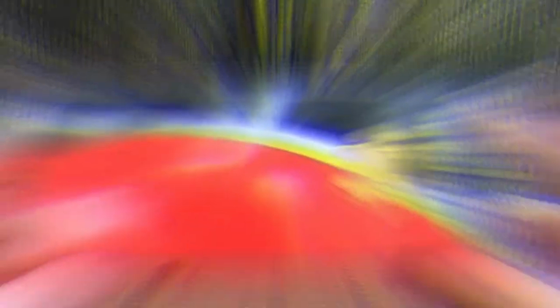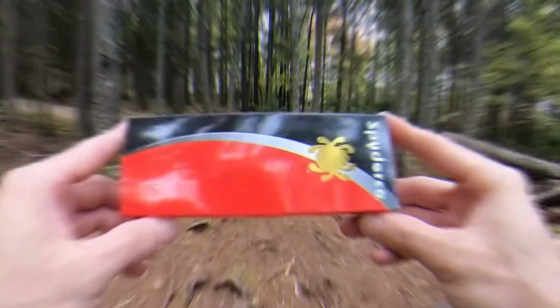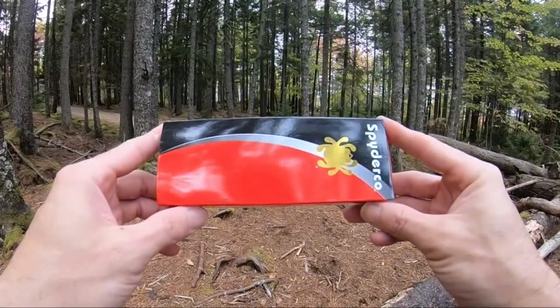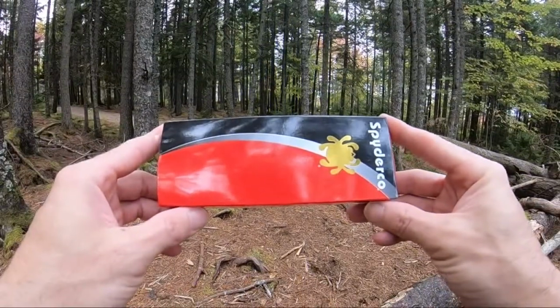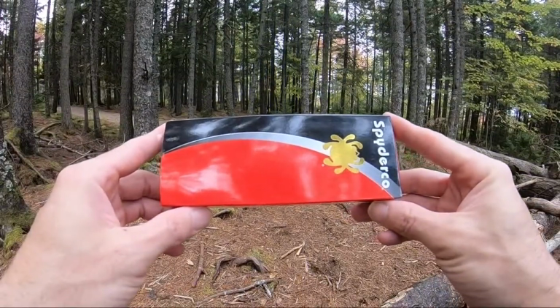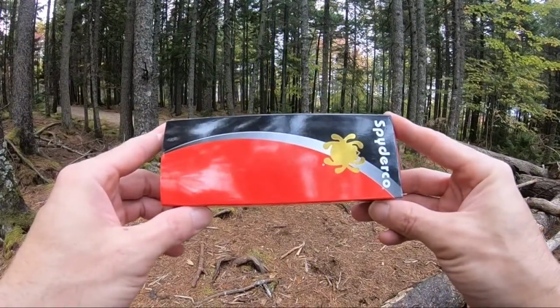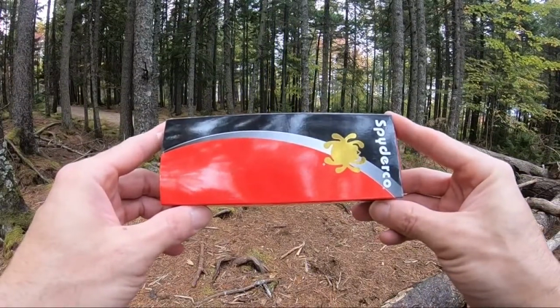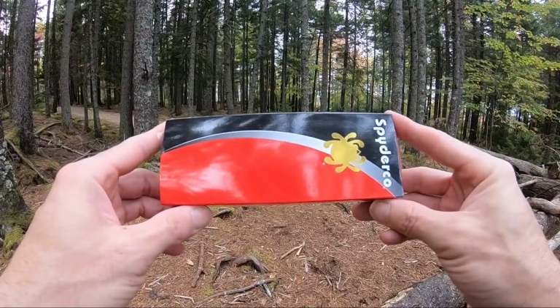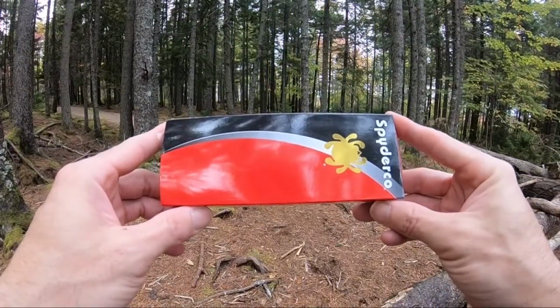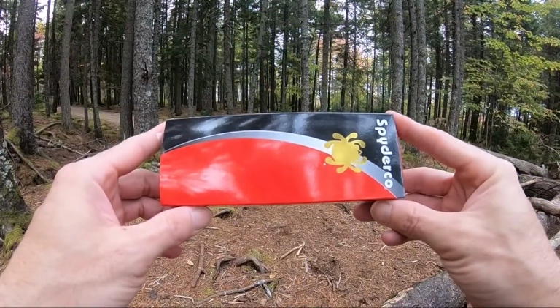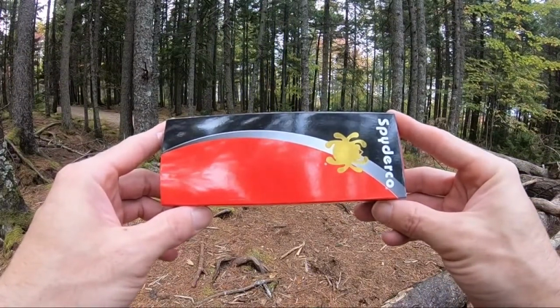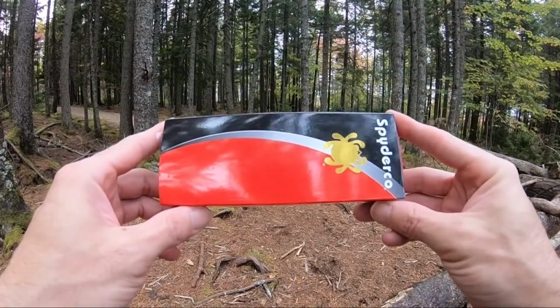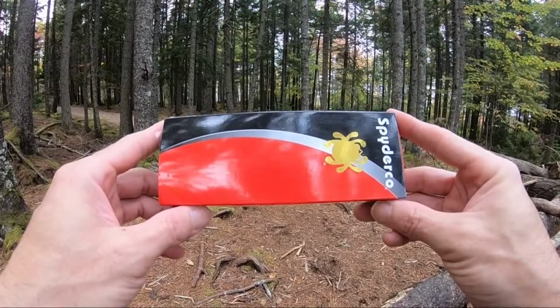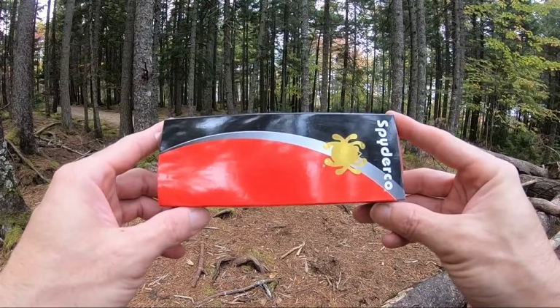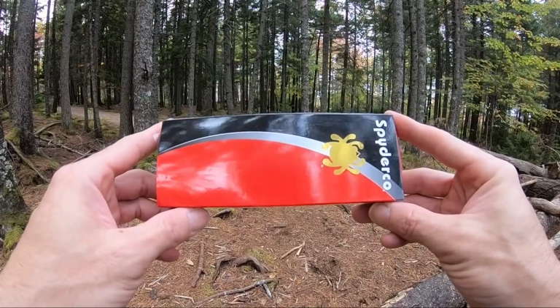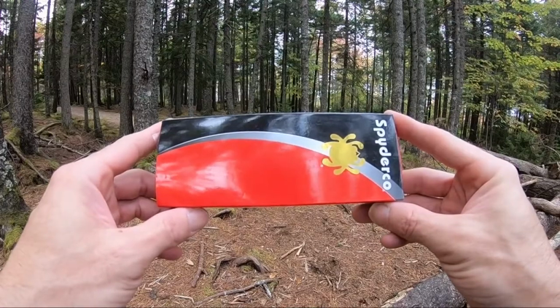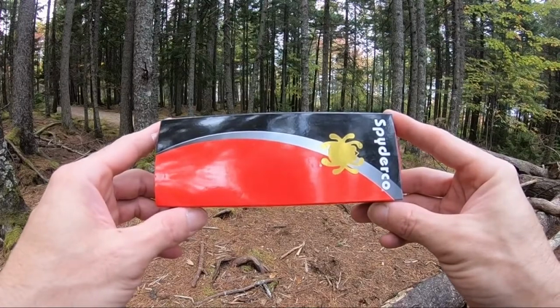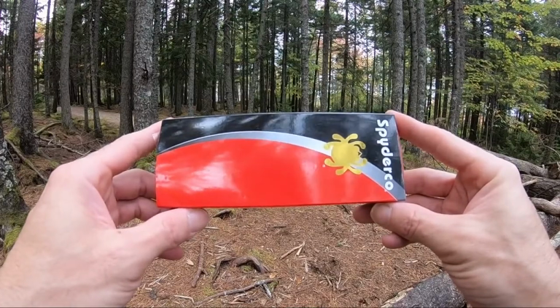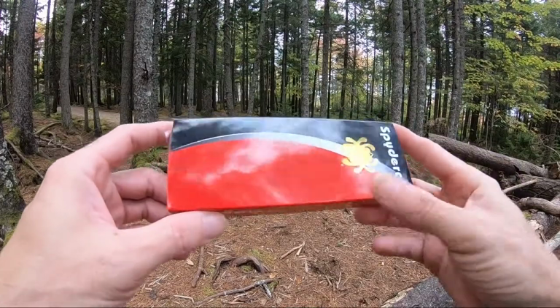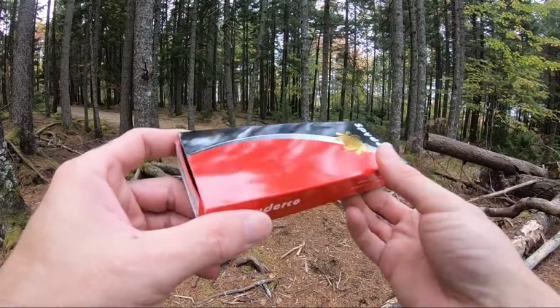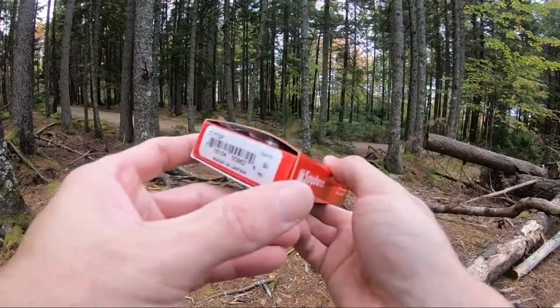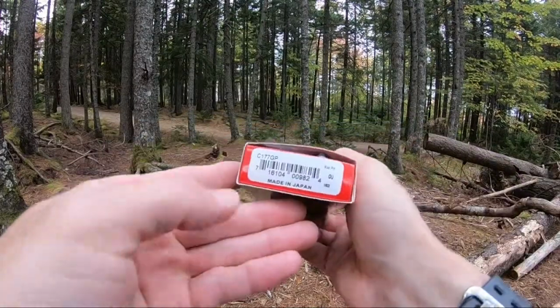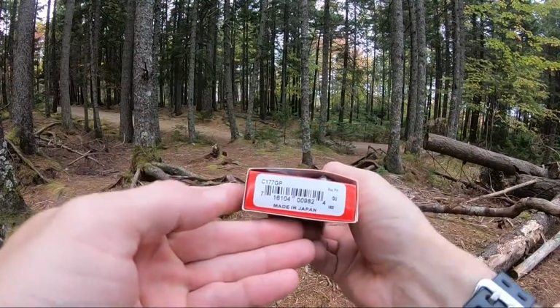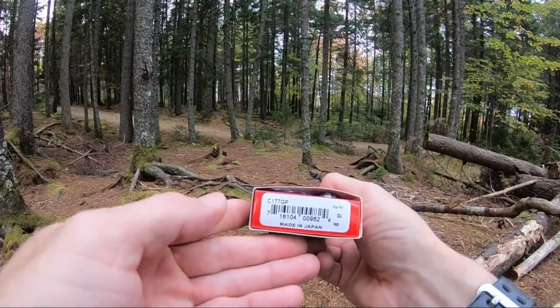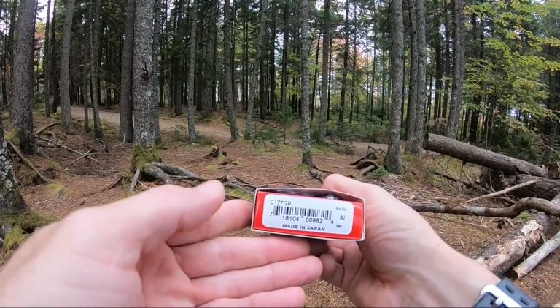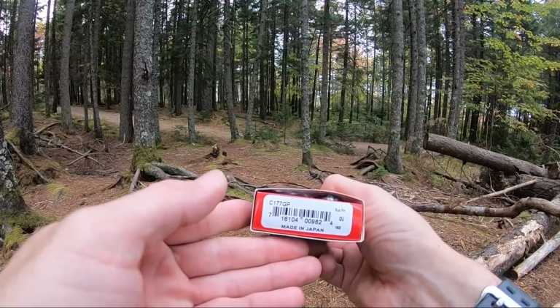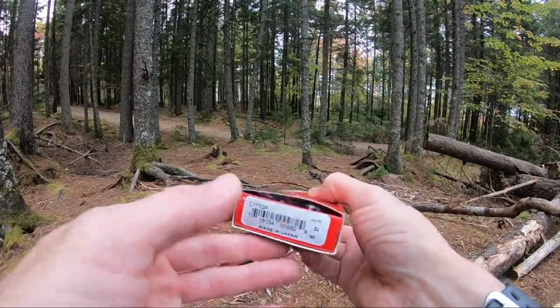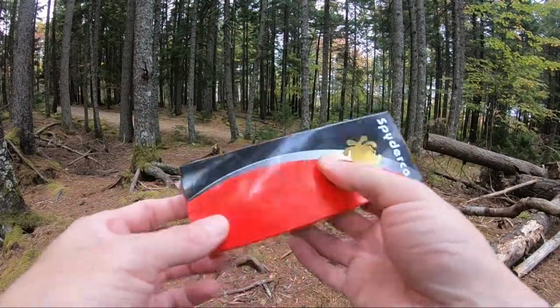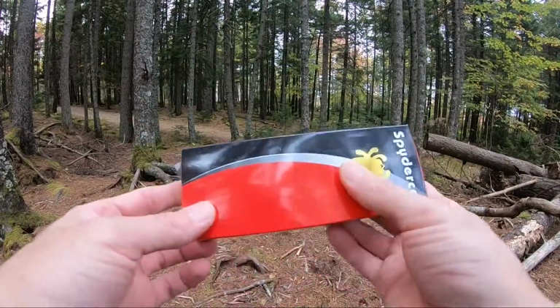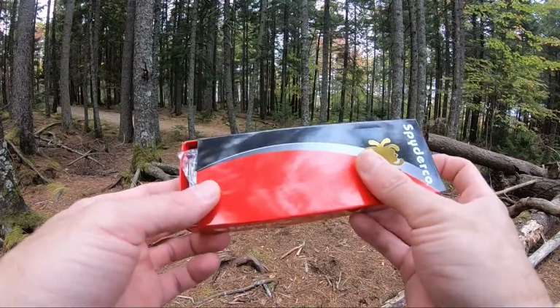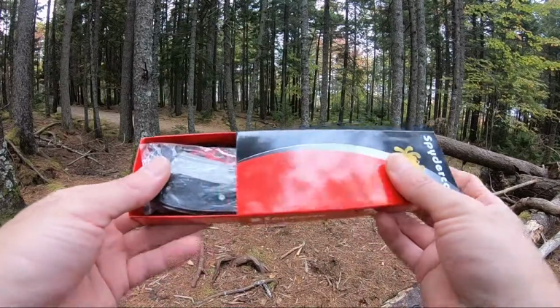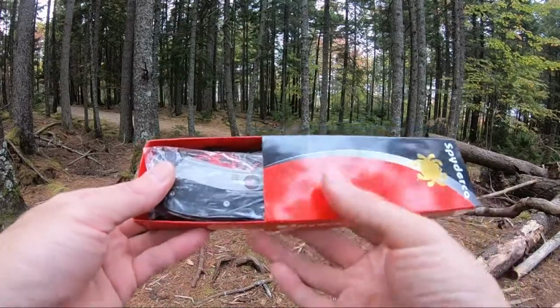Jason here from Atlantic Knives. Today we're back with another Spyderco review. Today we have the Spyderco Rock Cleaver, model number C177GP.